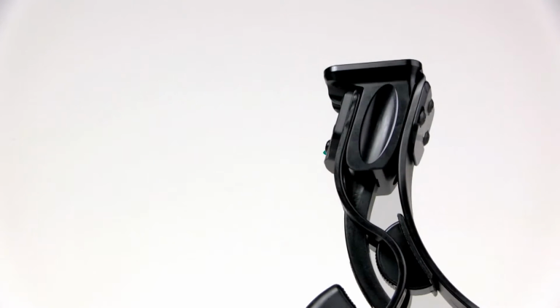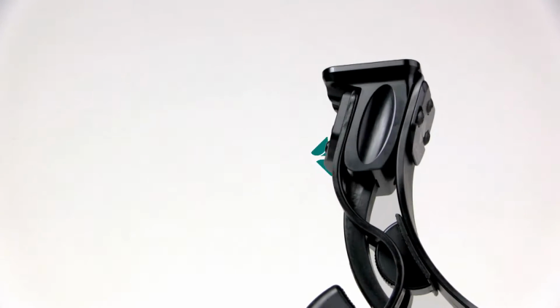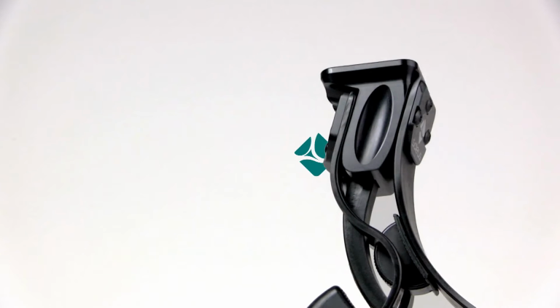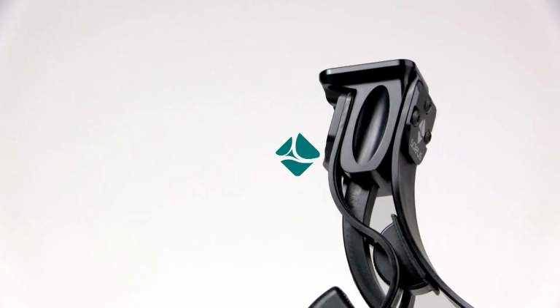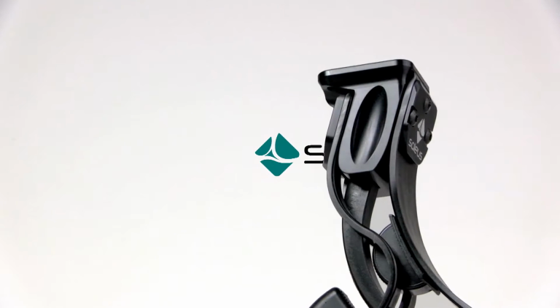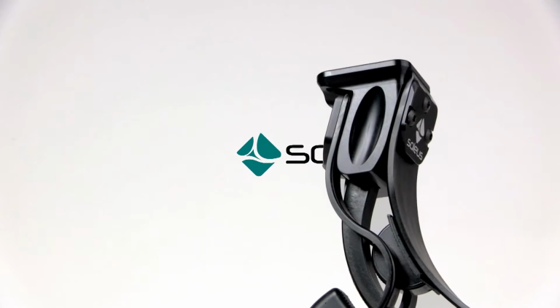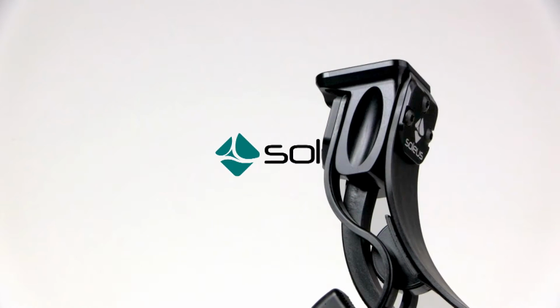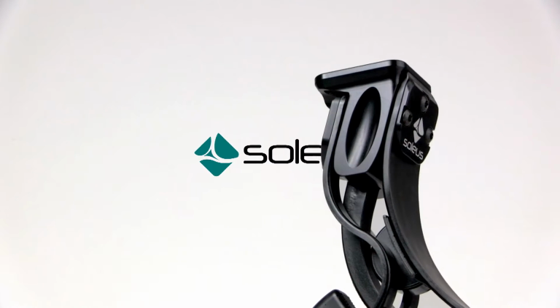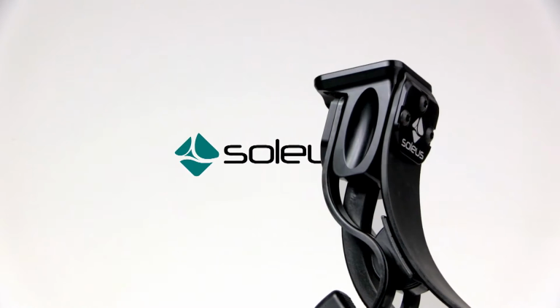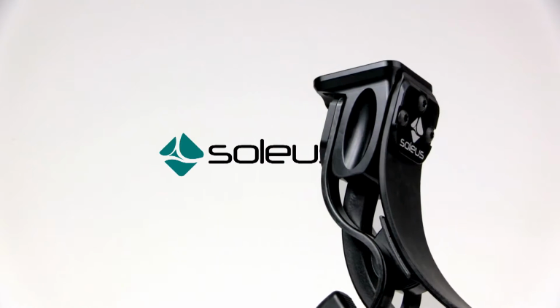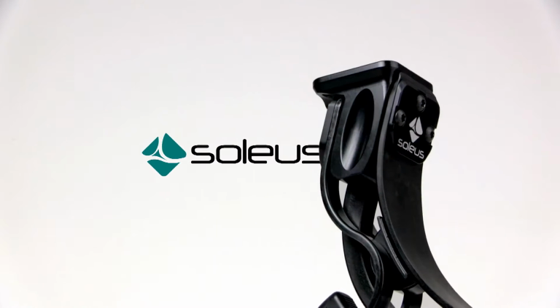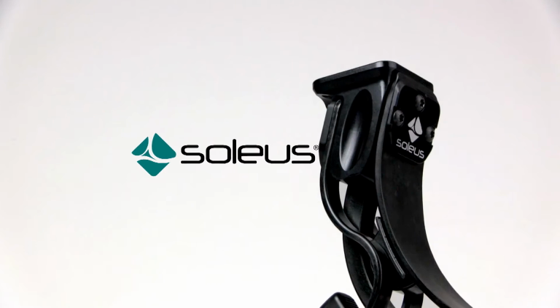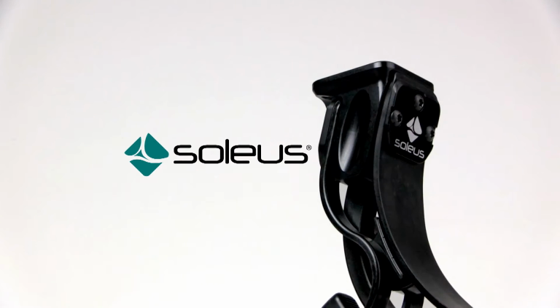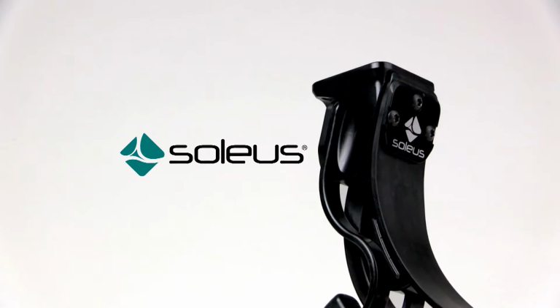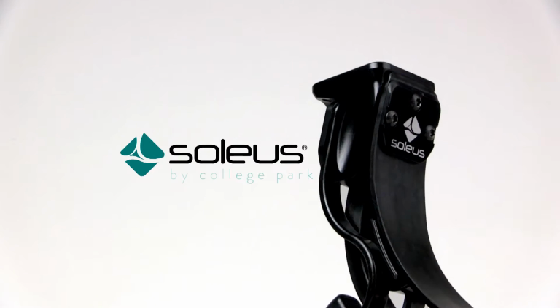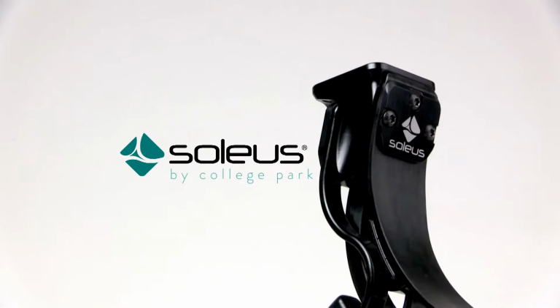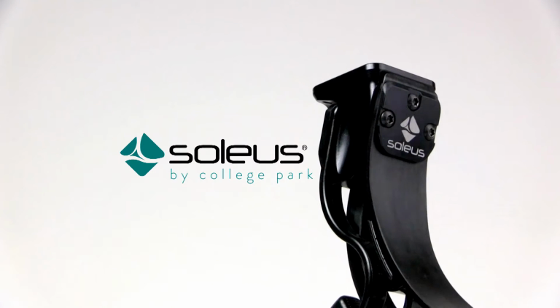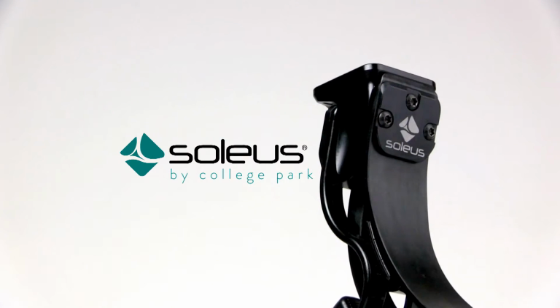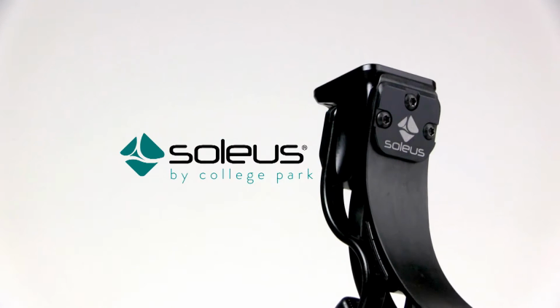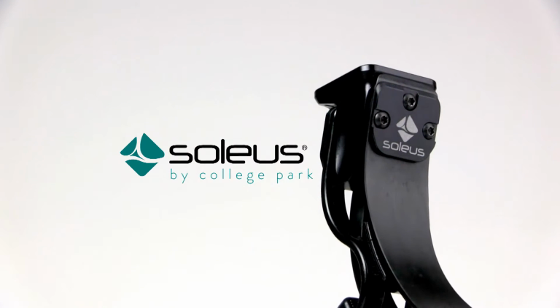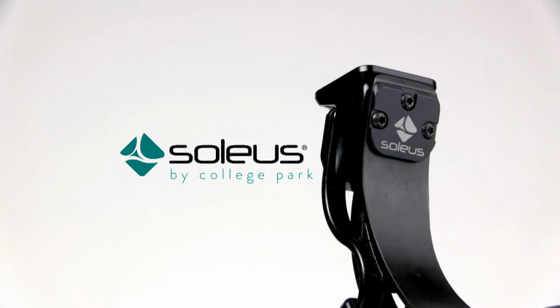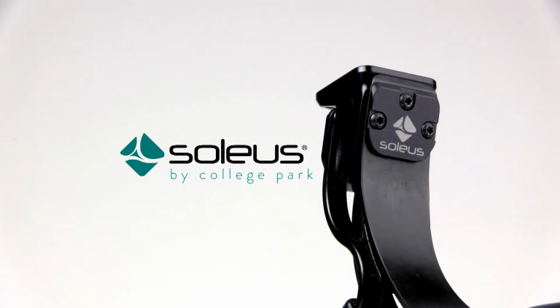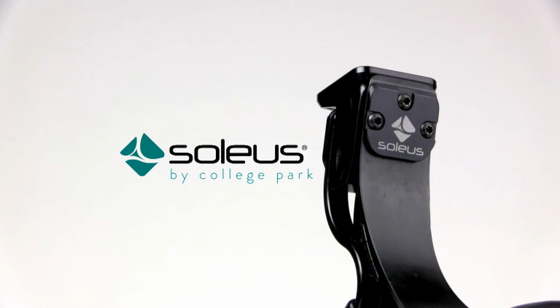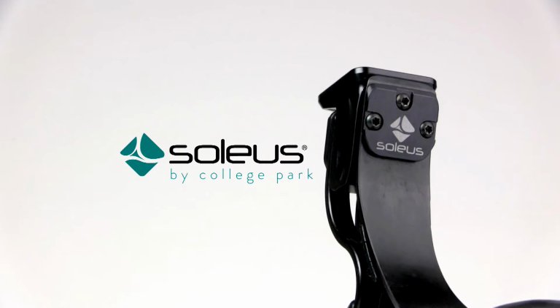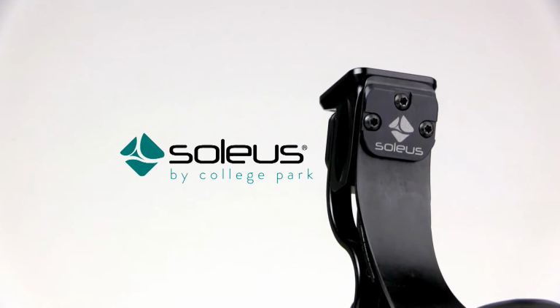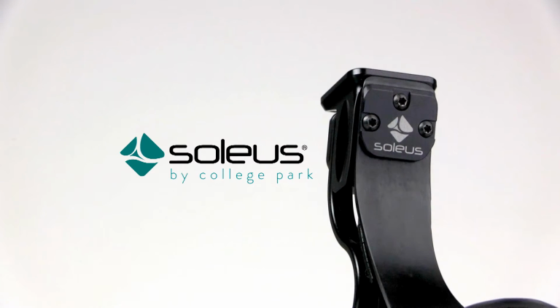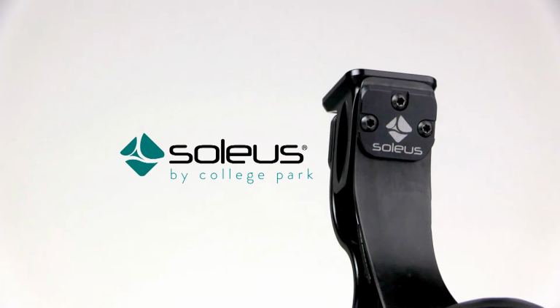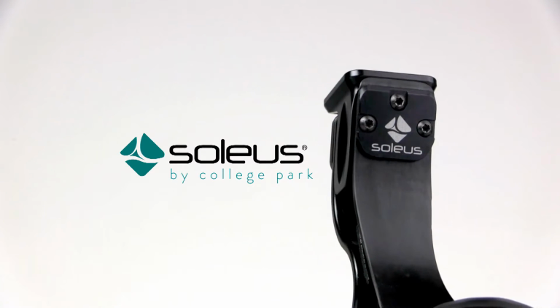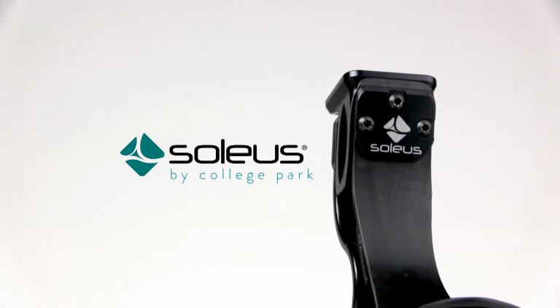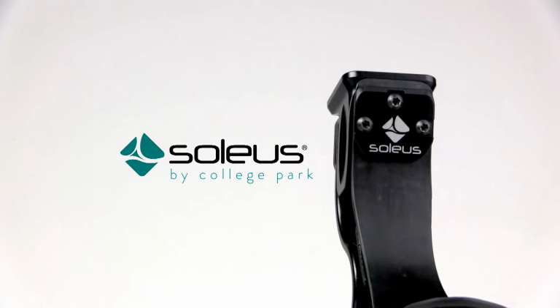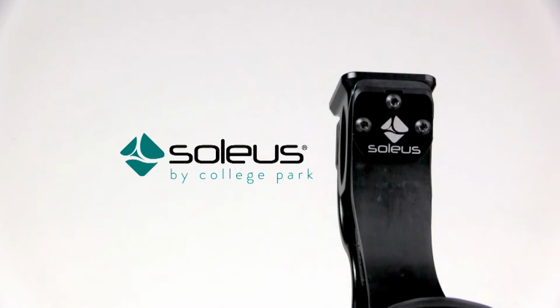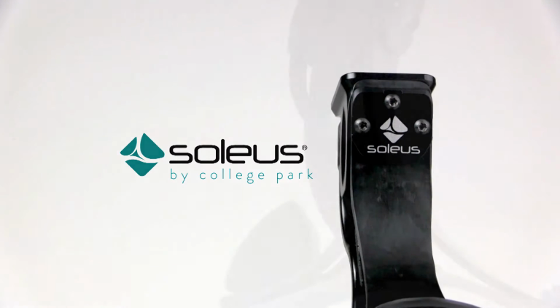The Soleus Foot by College Park was the first to incorporate integrated spring technology and has set the standard for a prosthetic foot that combines comfort and high dynamic response.